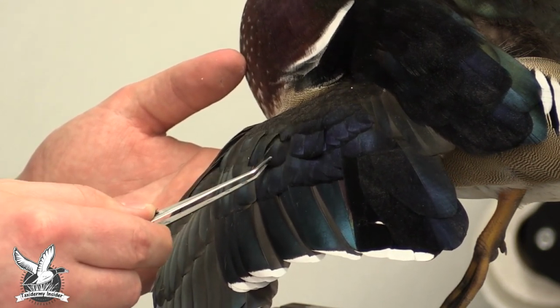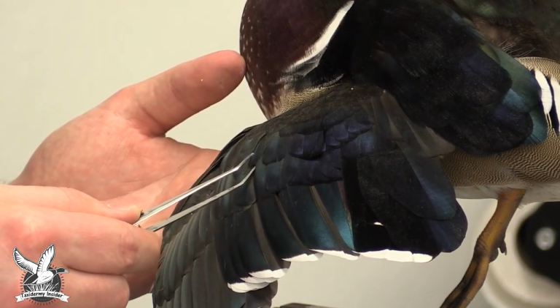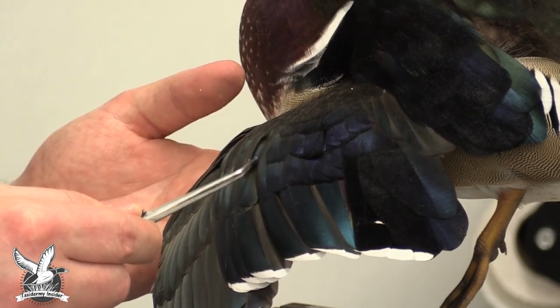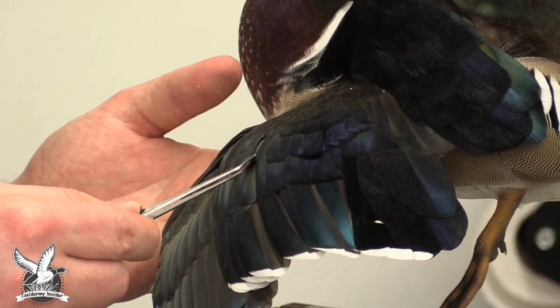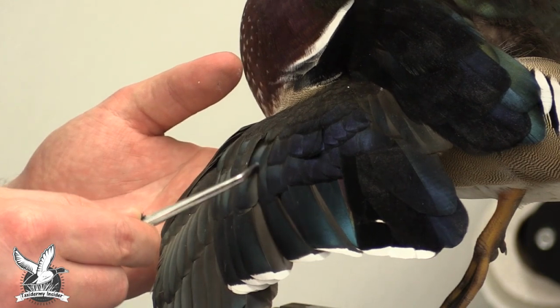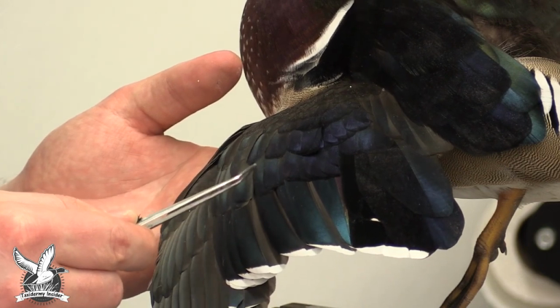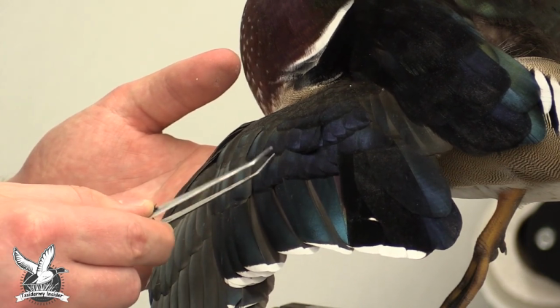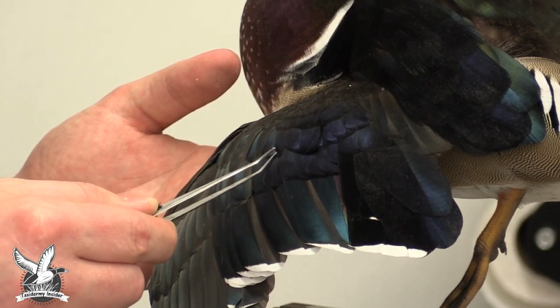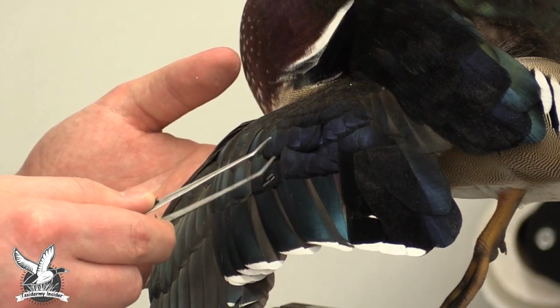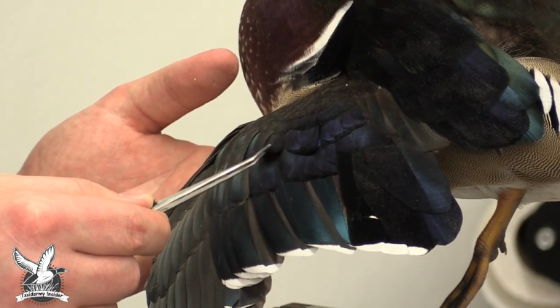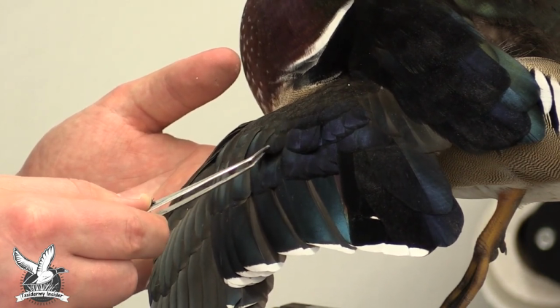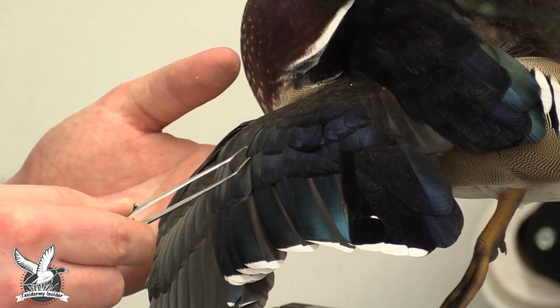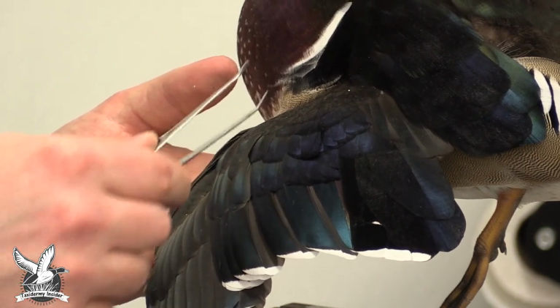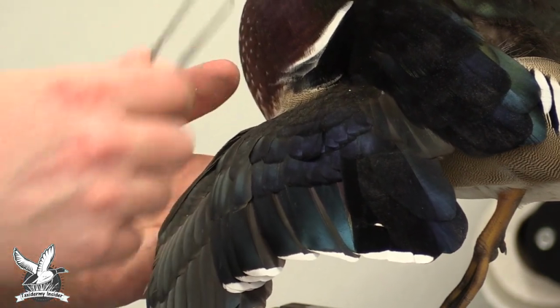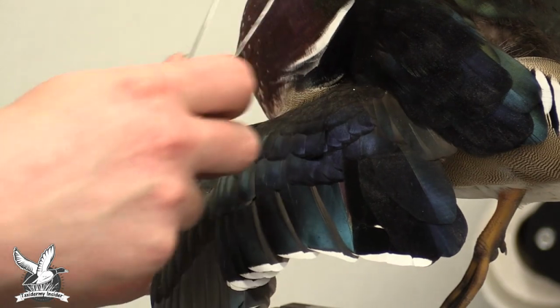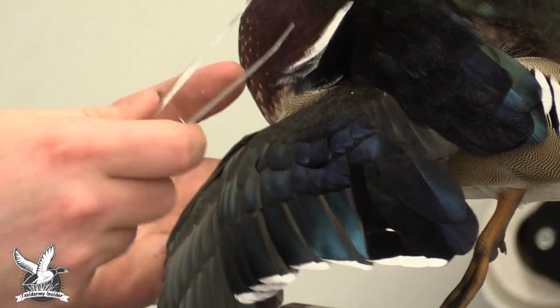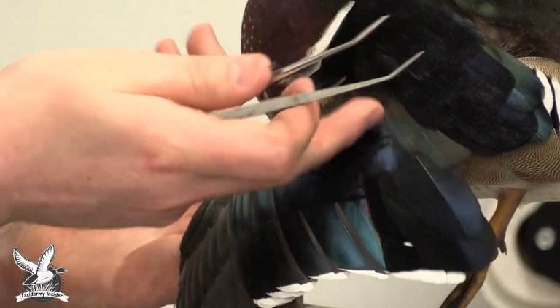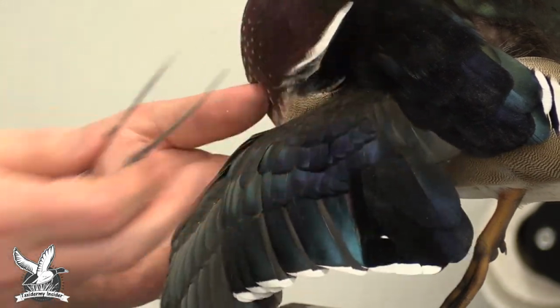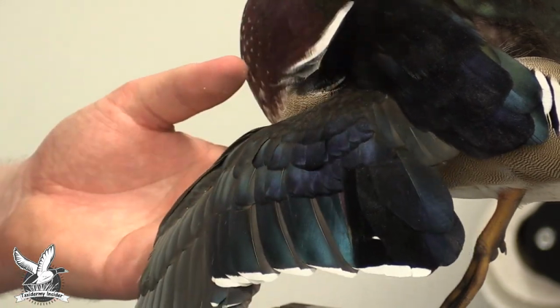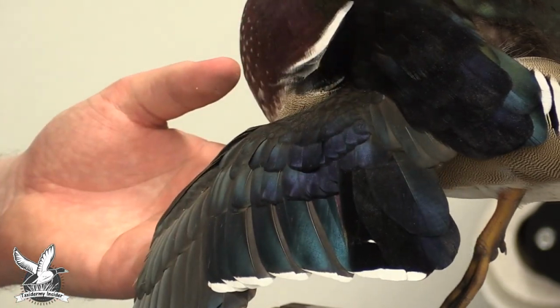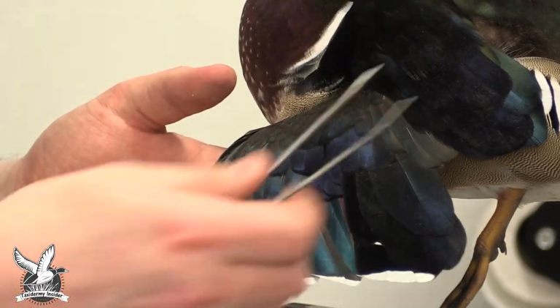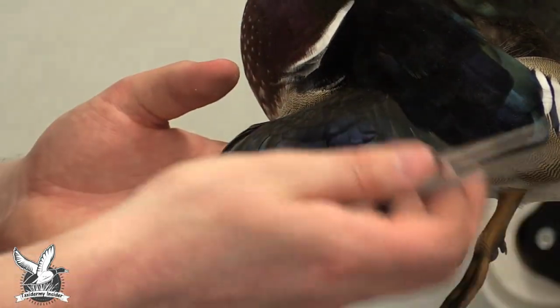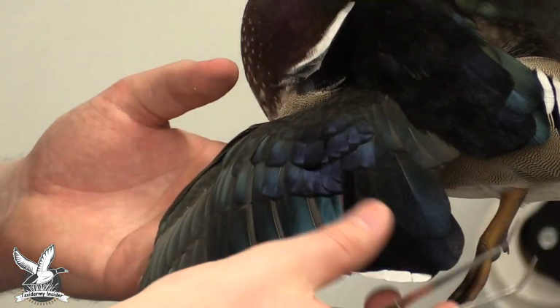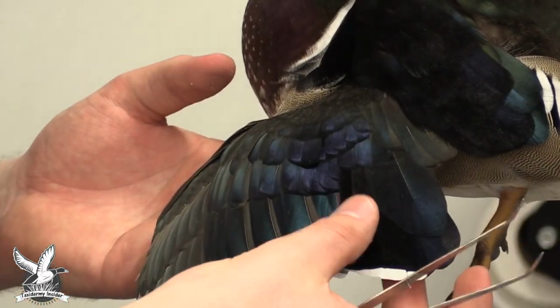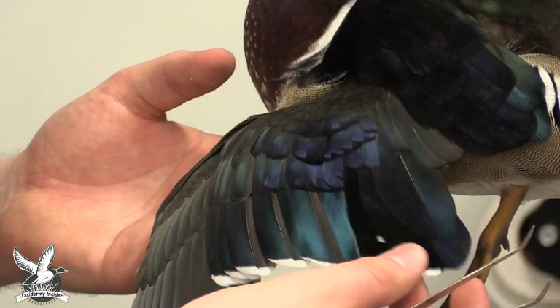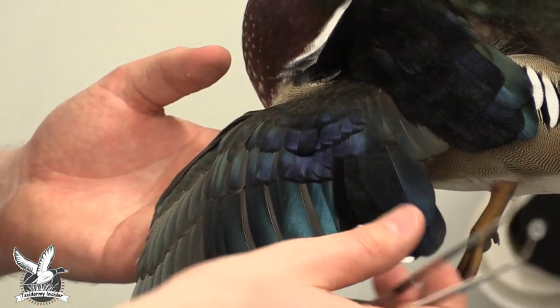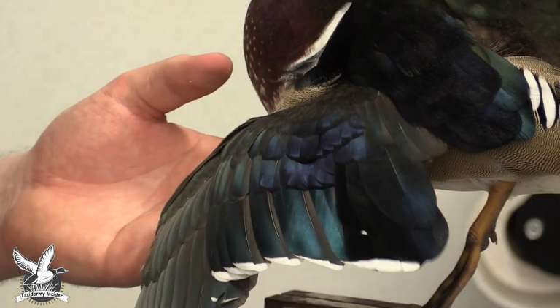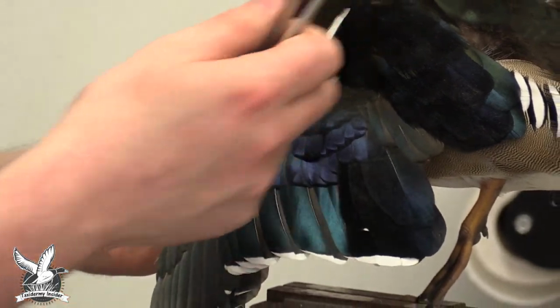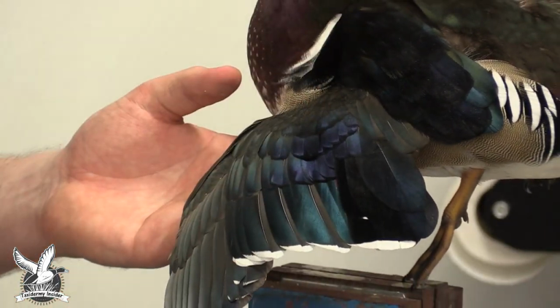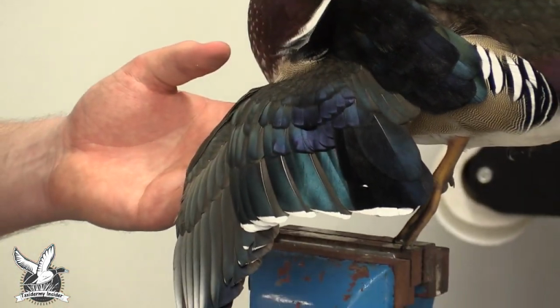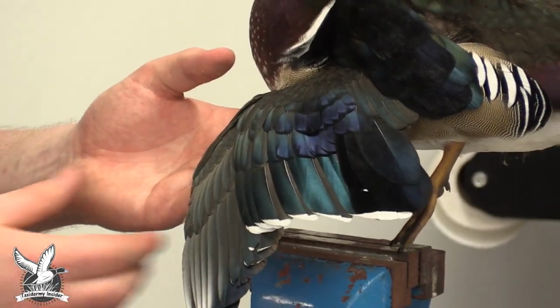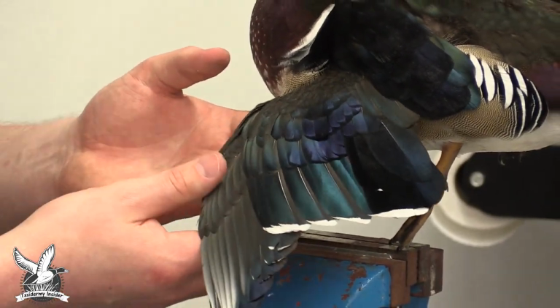Sometimes they can be a little stubborn to get back in place — just give them a good tug, that can help. That wing looks pretty good. We'll do the rest of the touch-up on it when we go ahead and tuck it into the side pocket.